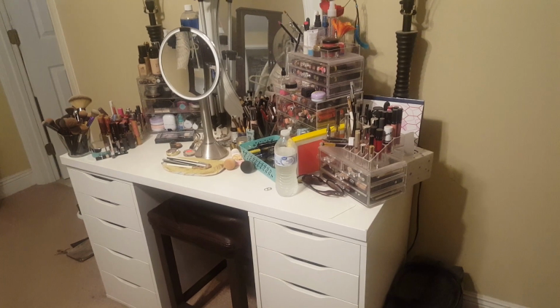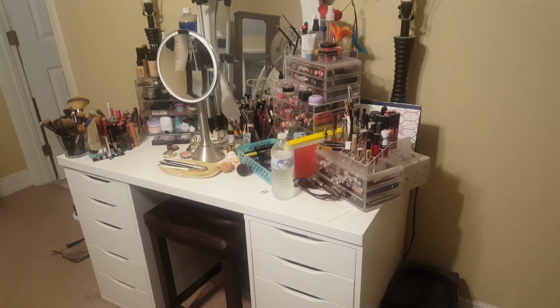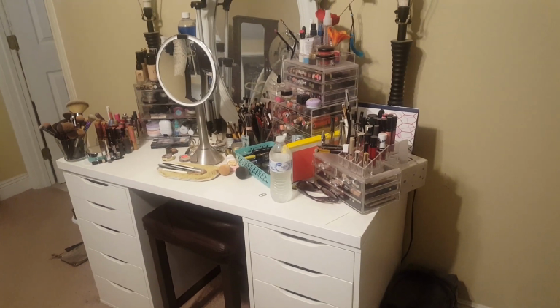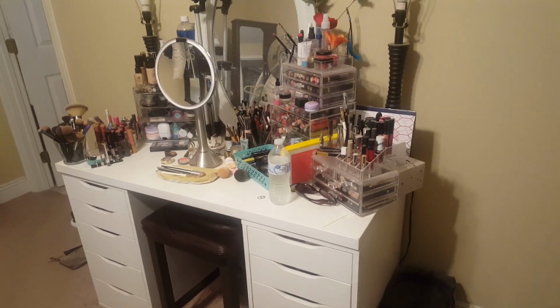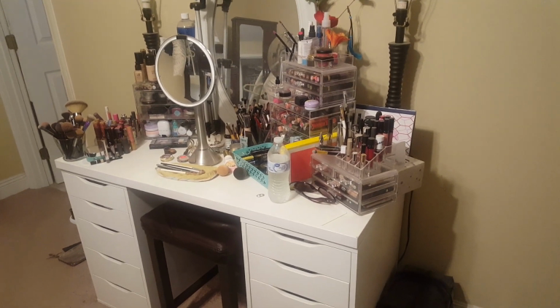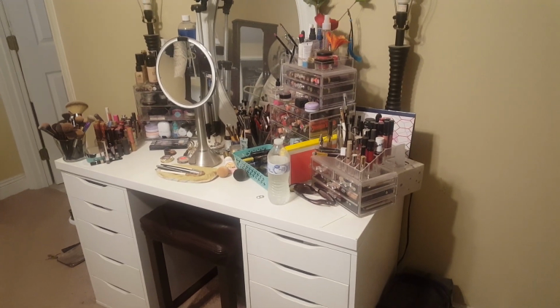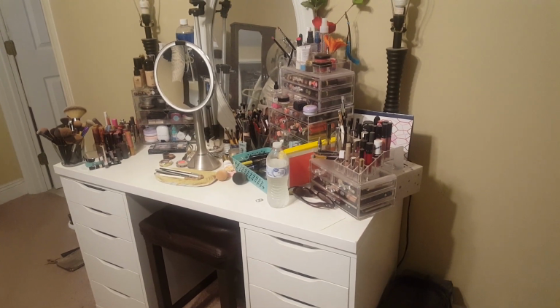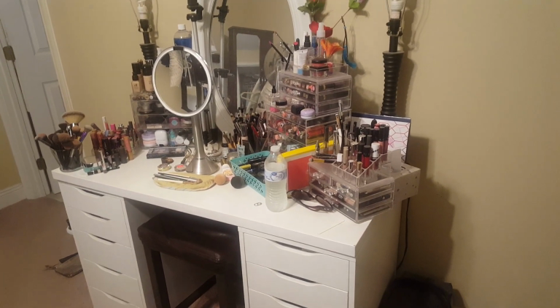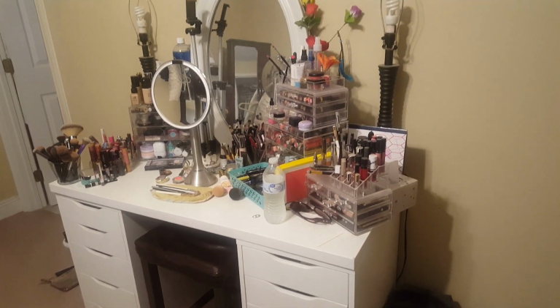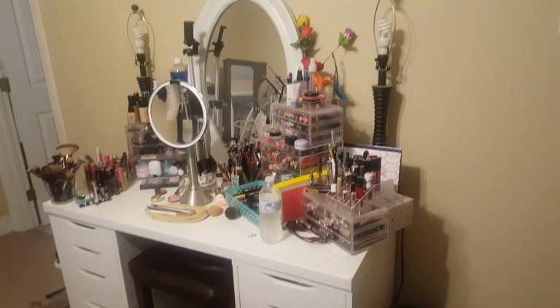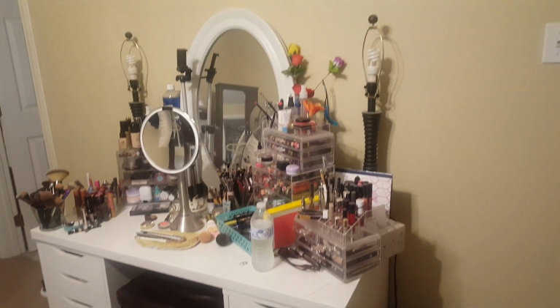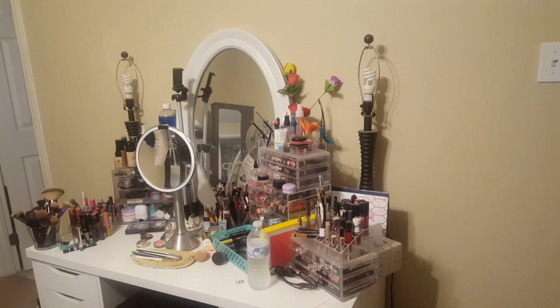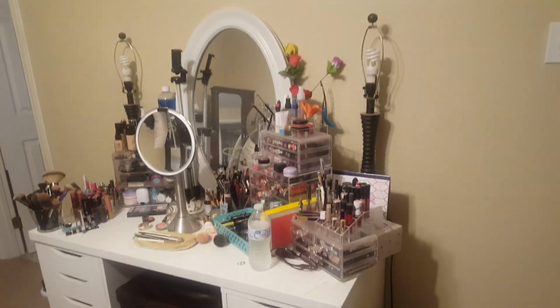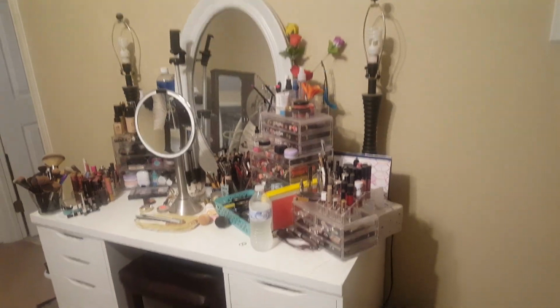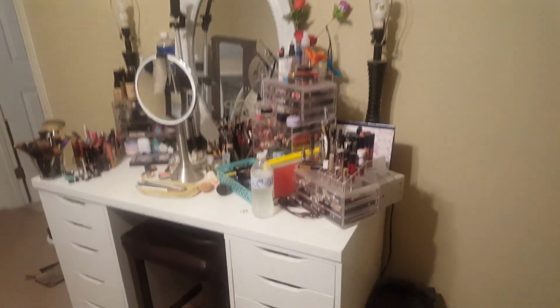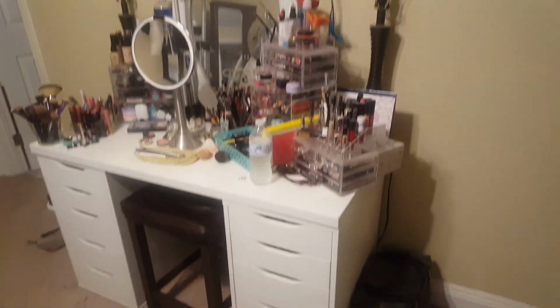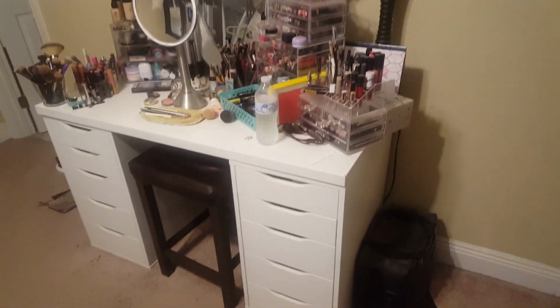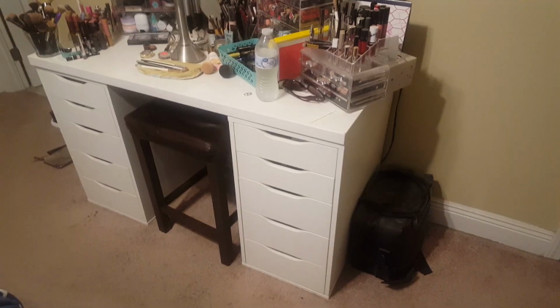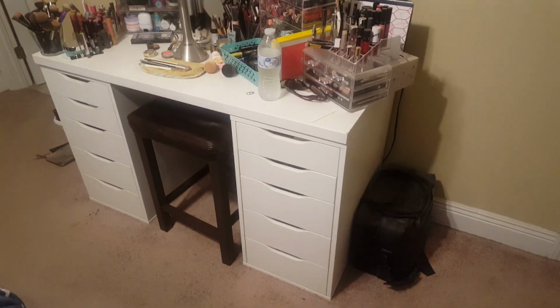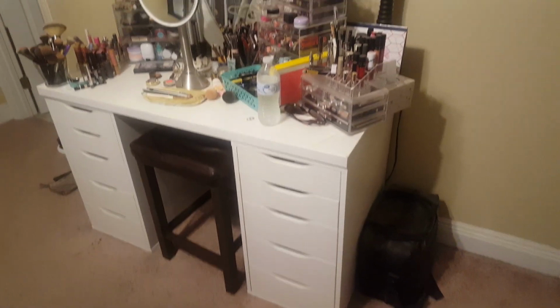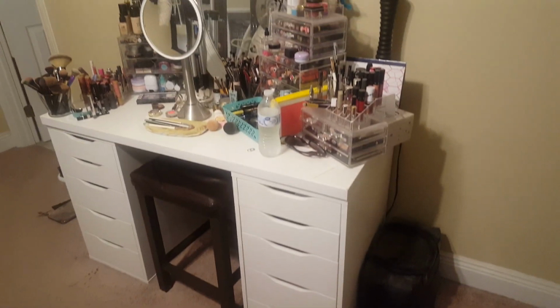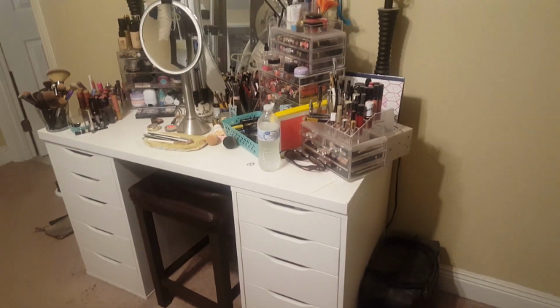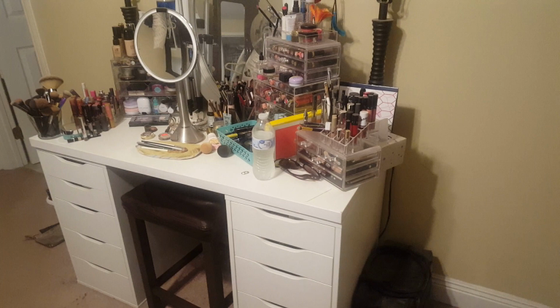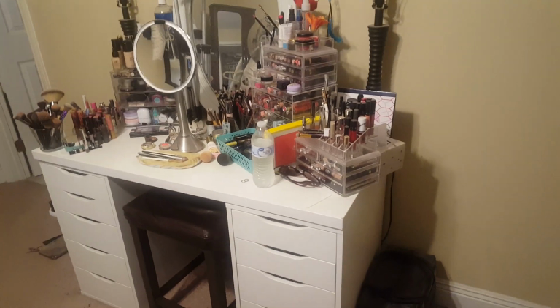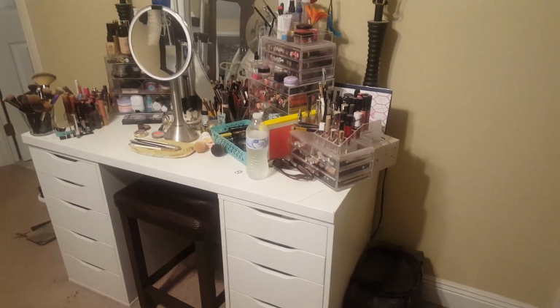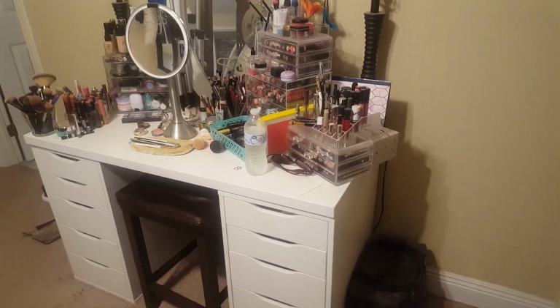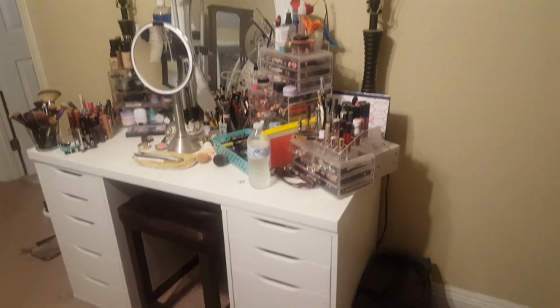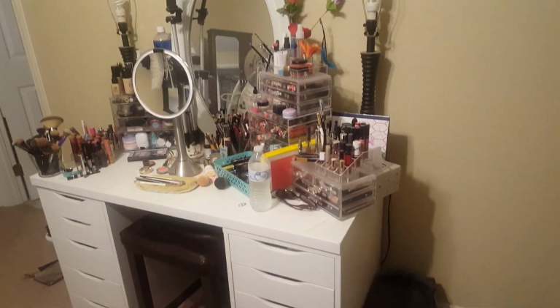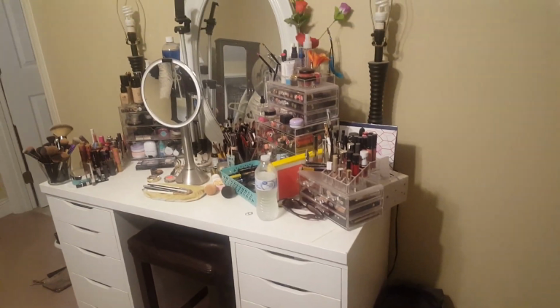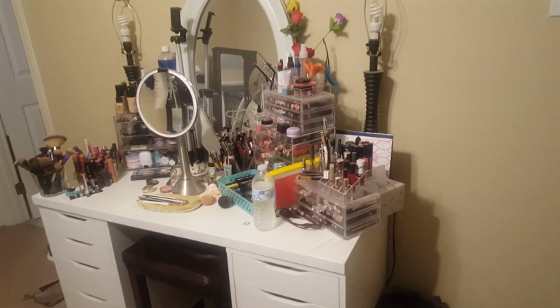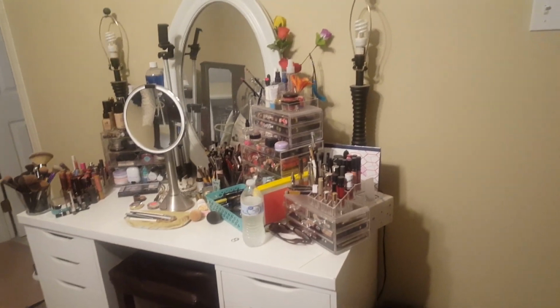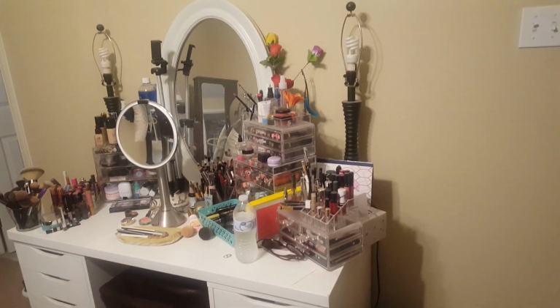Hey y'all, welcome back. My name is Whitney and today I'm going to show y'all the chaos that is my makeup collection. This is my vanity desk and I'm just going to quickly go through with you guys and show y'all everything that I have. It is a ton of stuff. I love makeup.